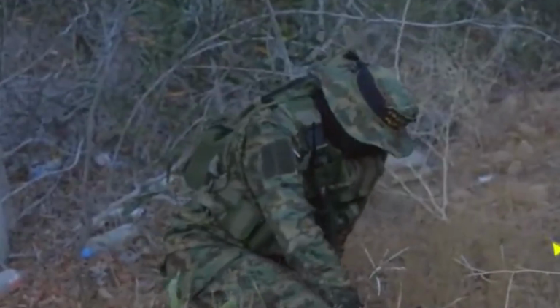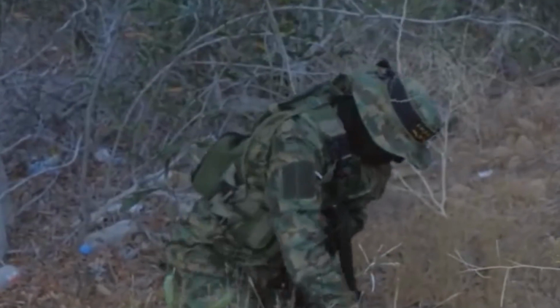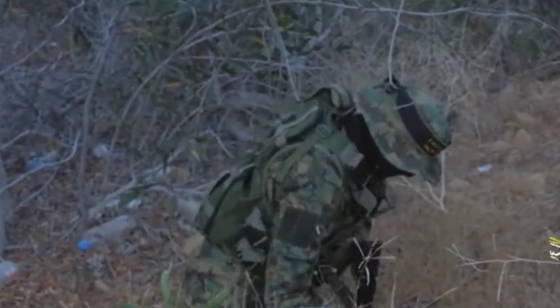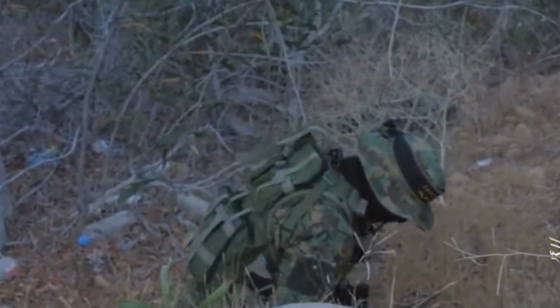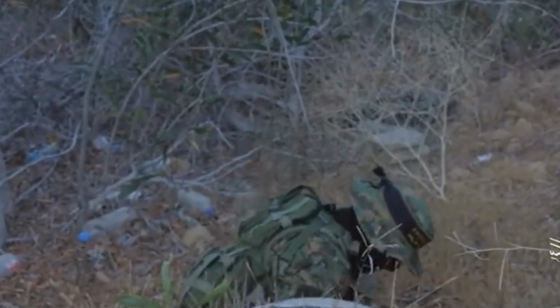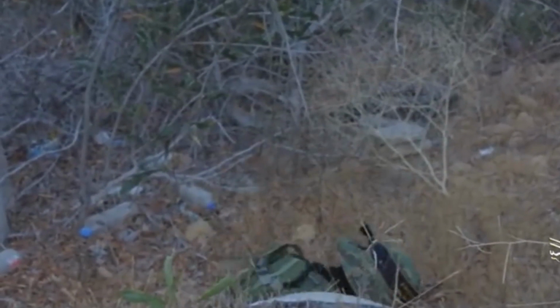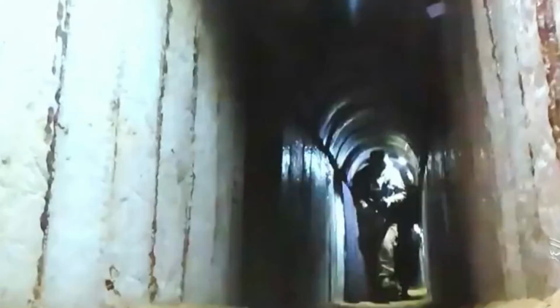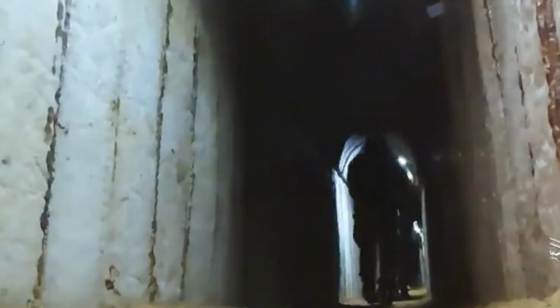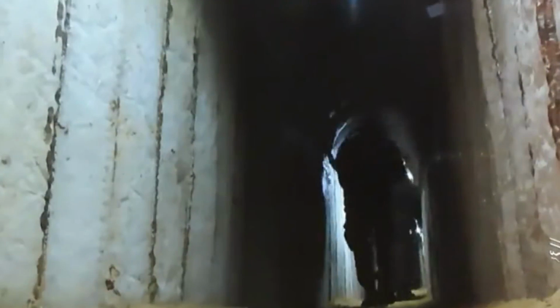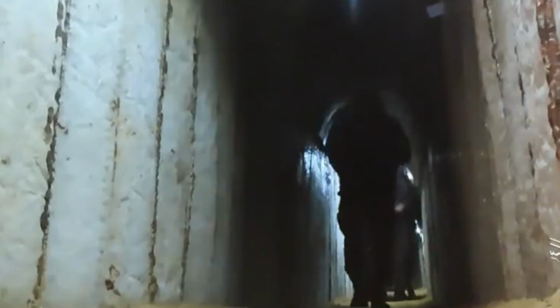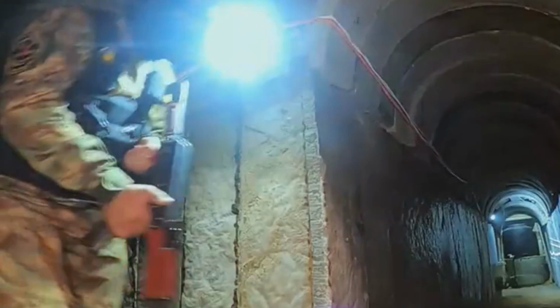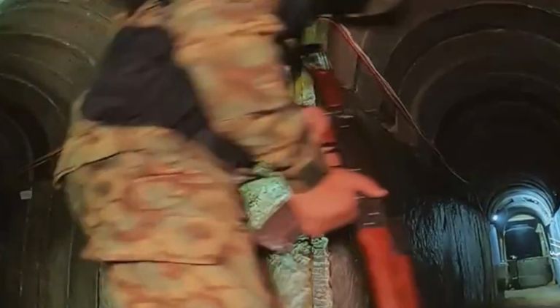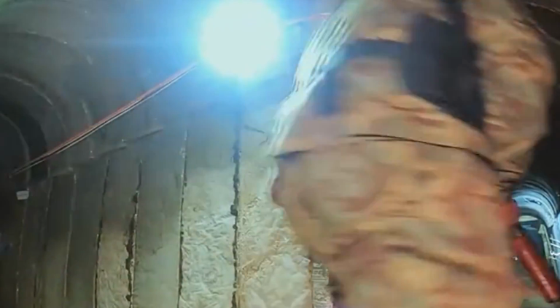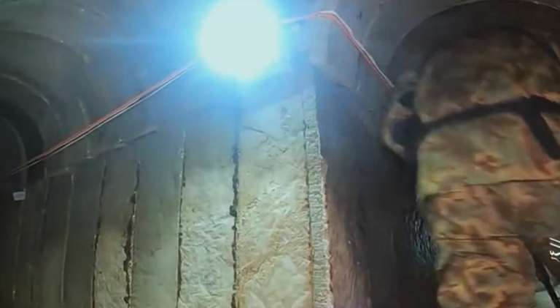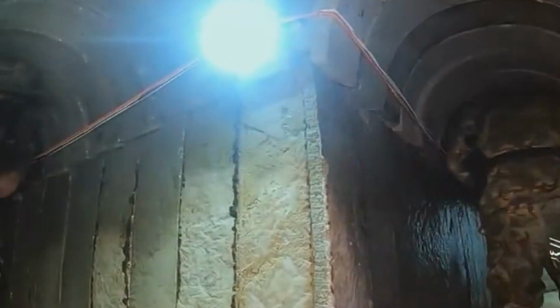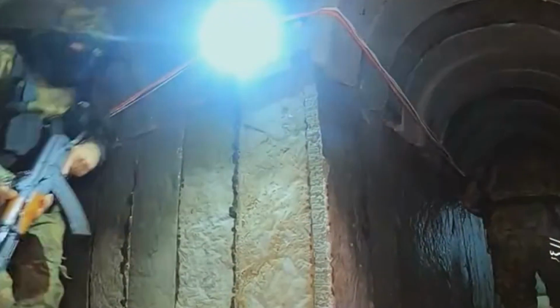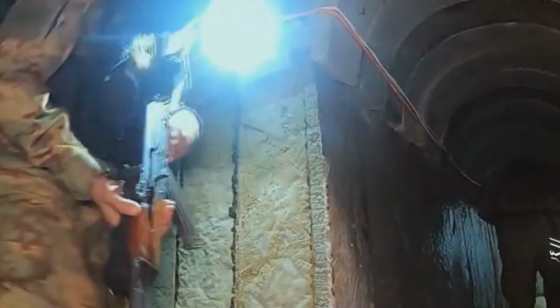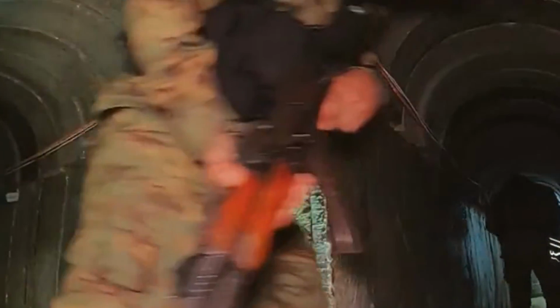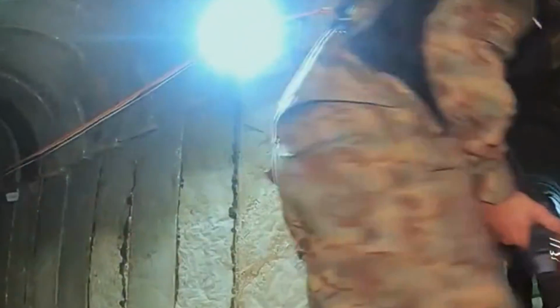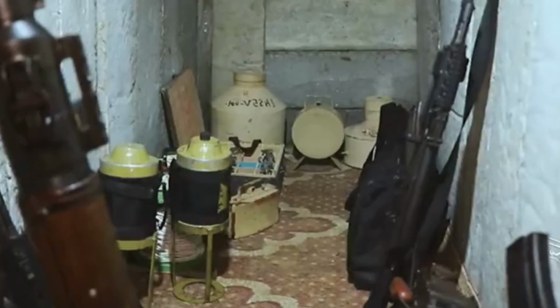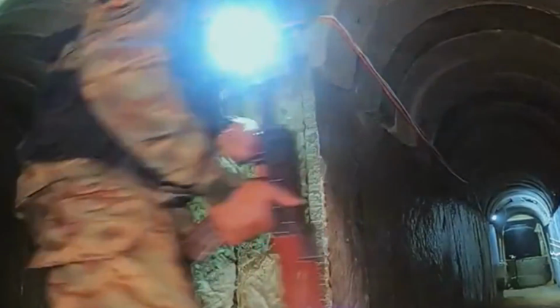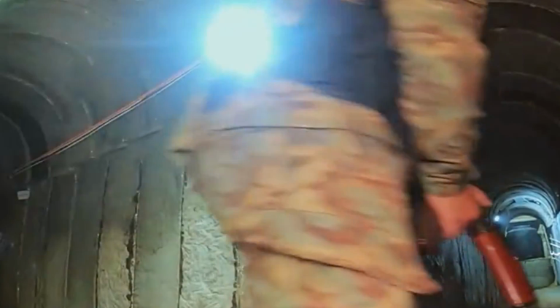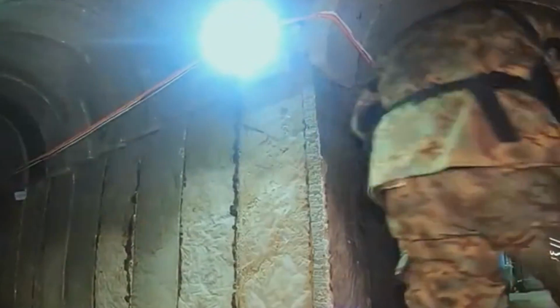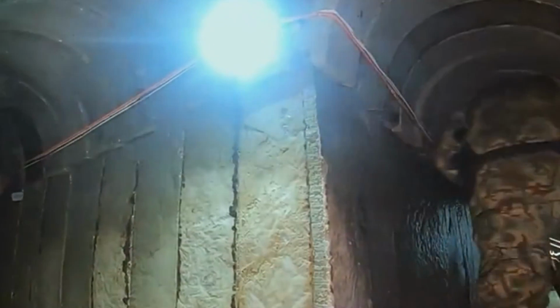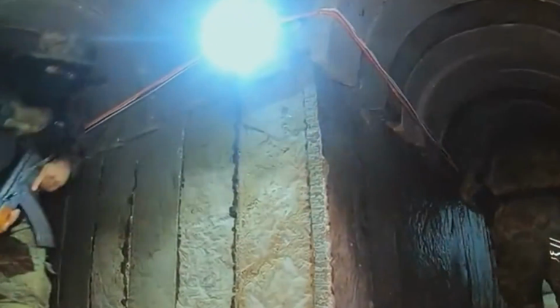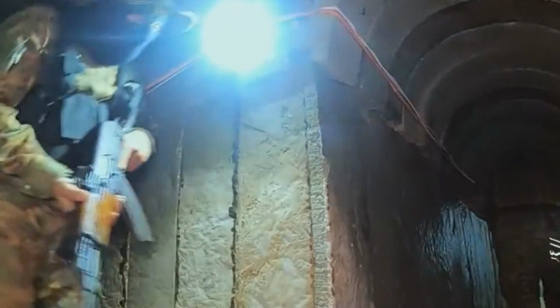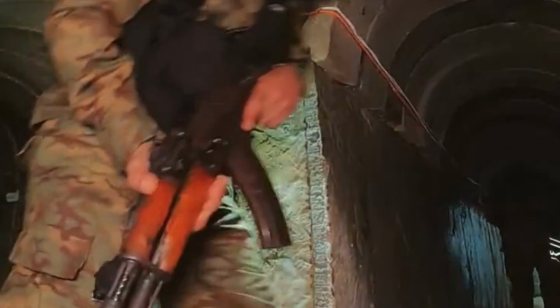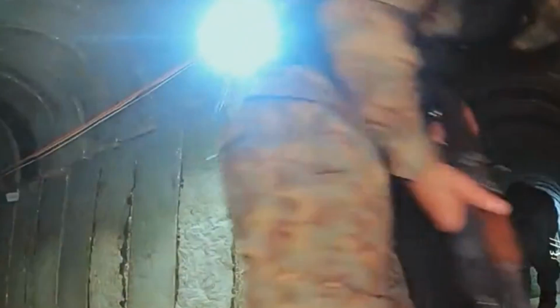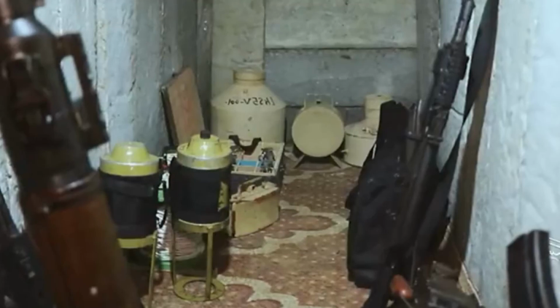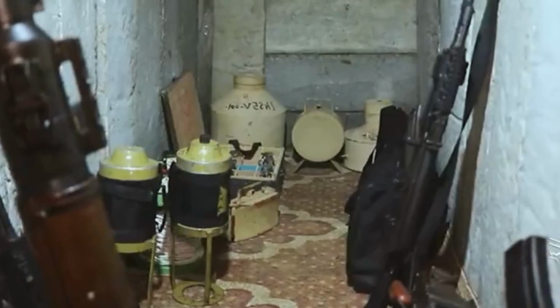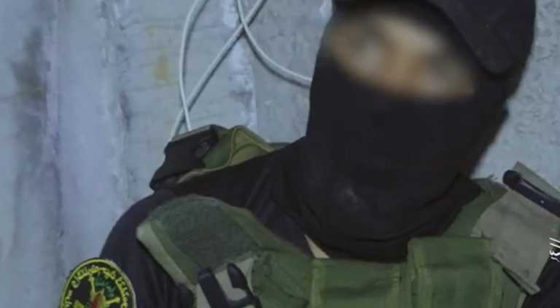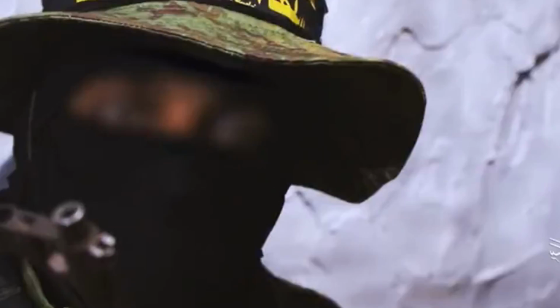The Israel Defense Forces, or IDF, have been facing a daunting challenge: navigating and neutralizing the intricate network of tunnels used by Hamas militants. These tunnels, often referred to as the Gaza Metro, stretch for hundreds of miles and are riddled with traps.